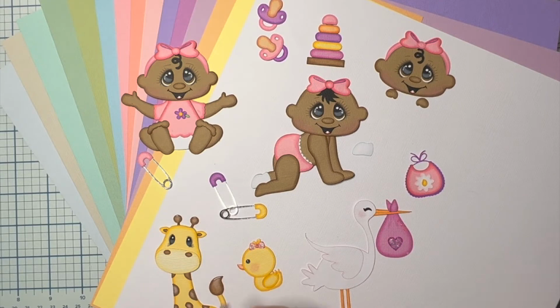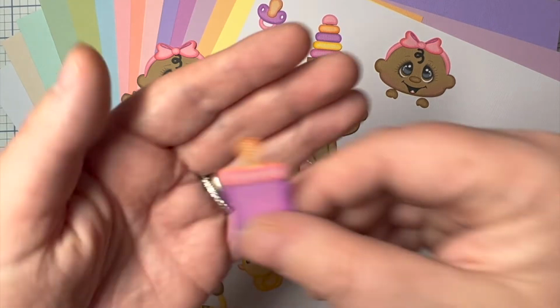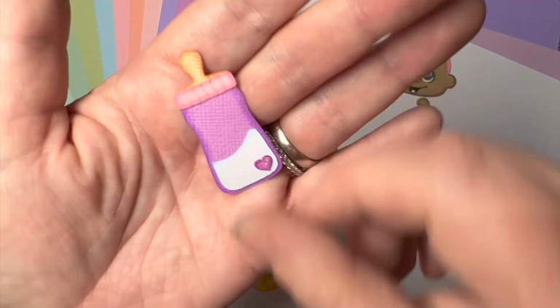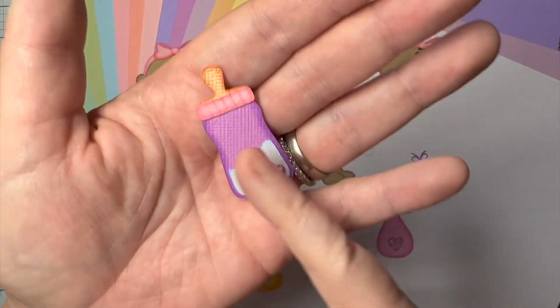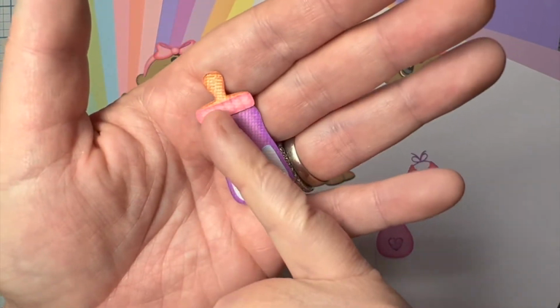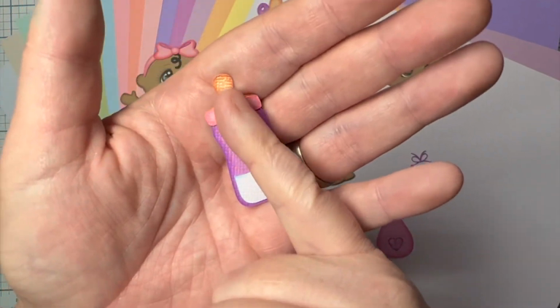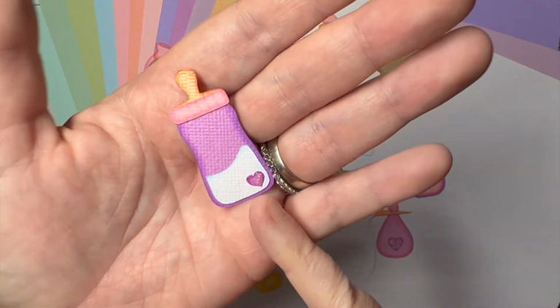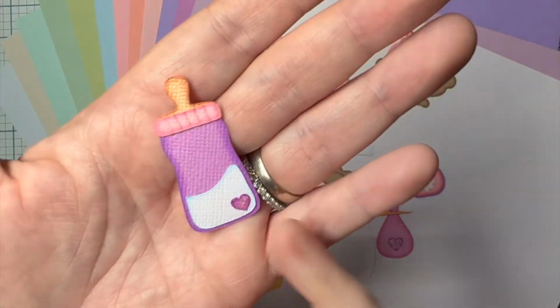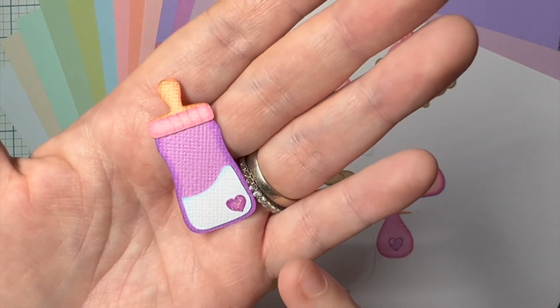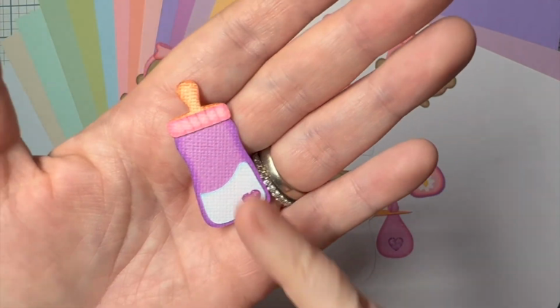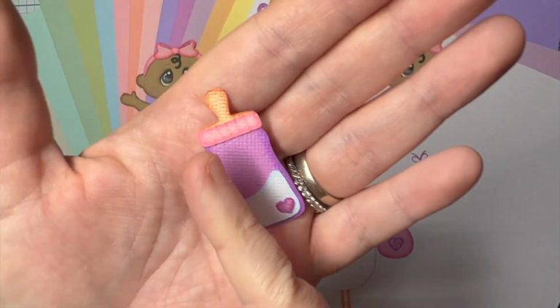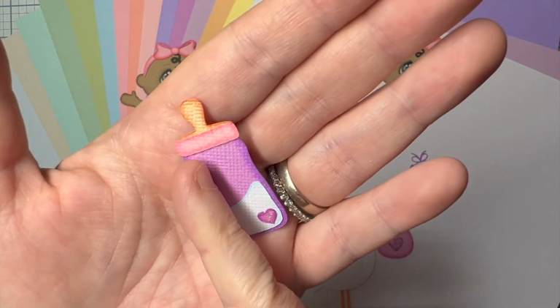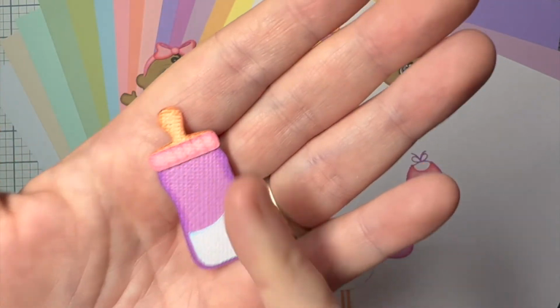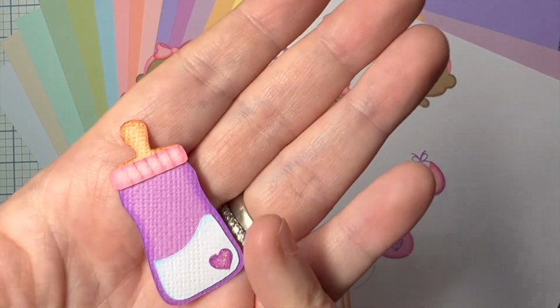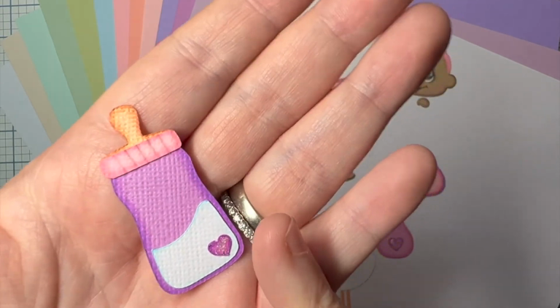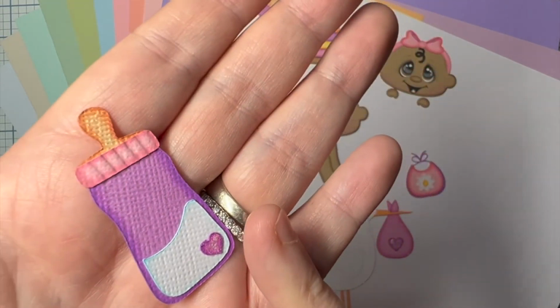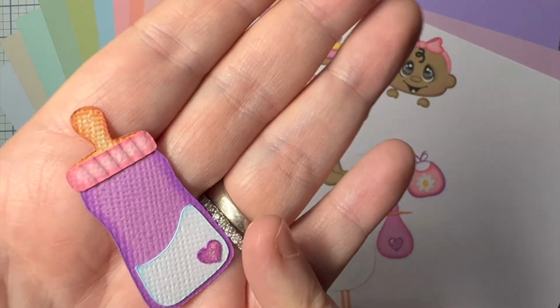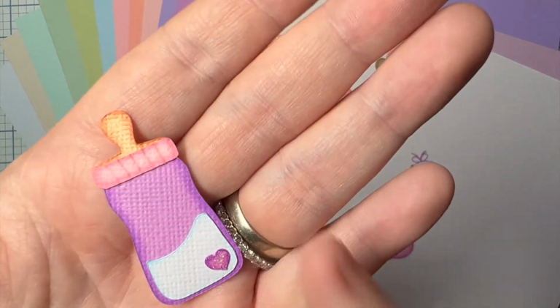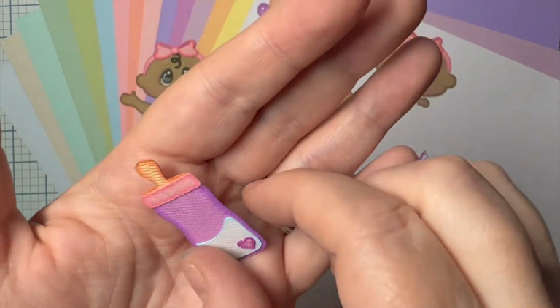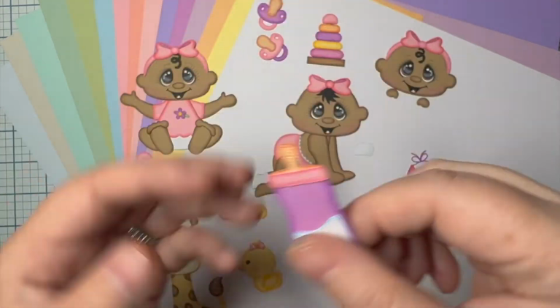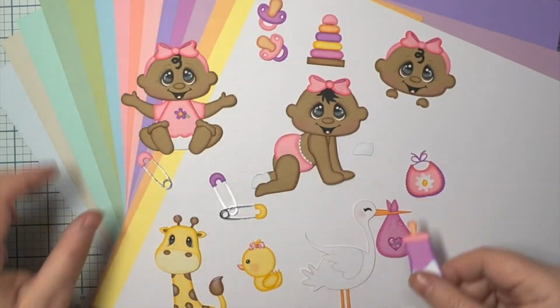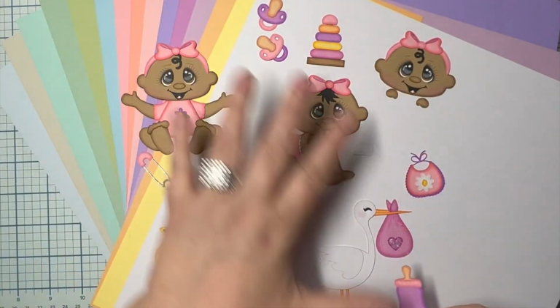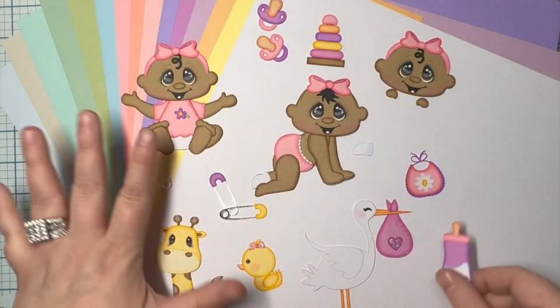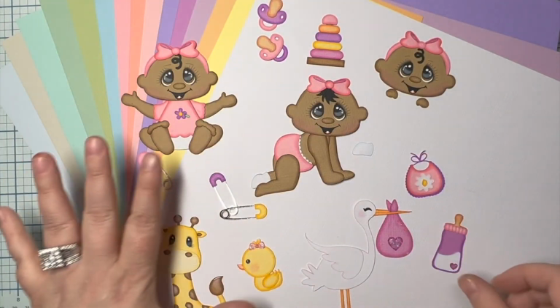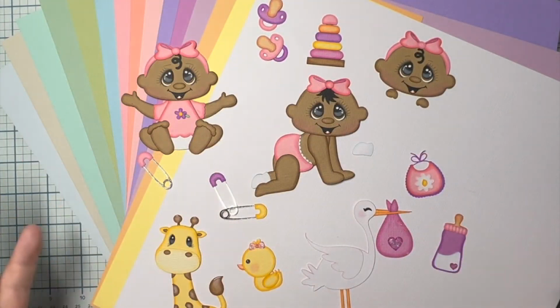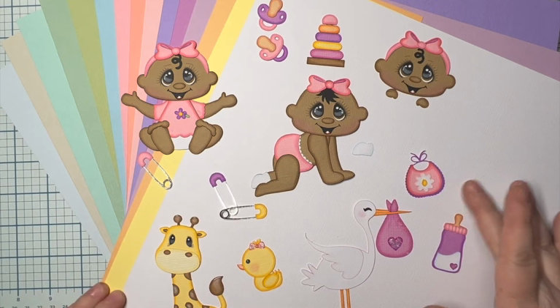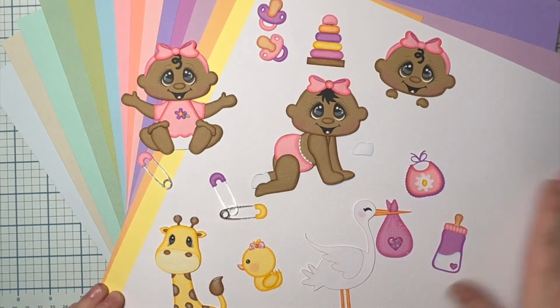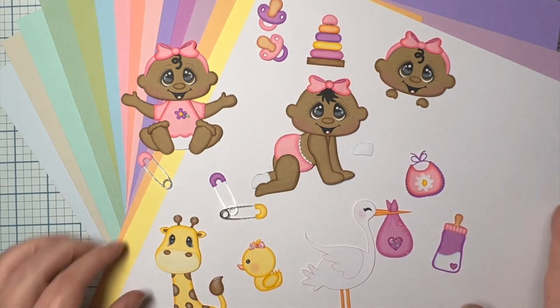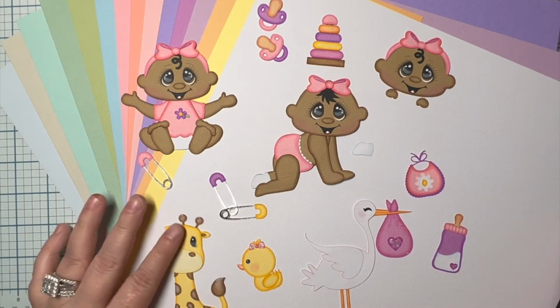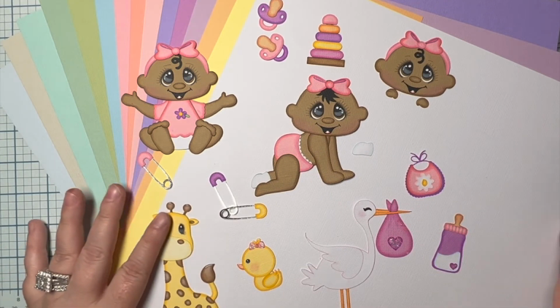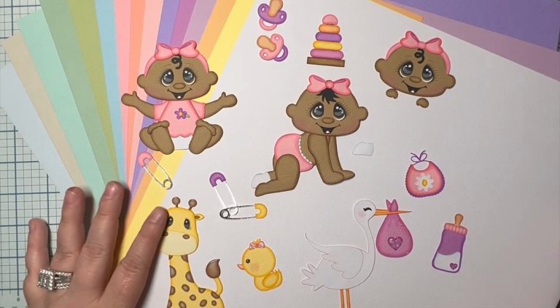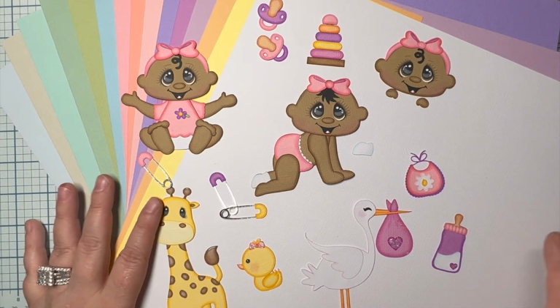I used a bone folder to make little lines for the rivets in the bottle. Everything in the pastel pack I used for my pieces here.